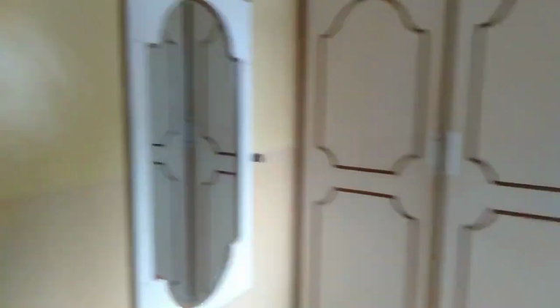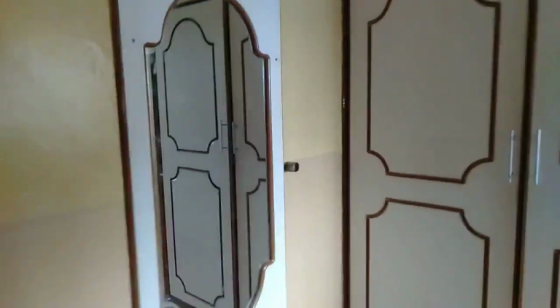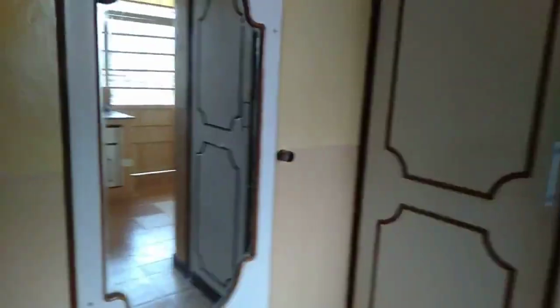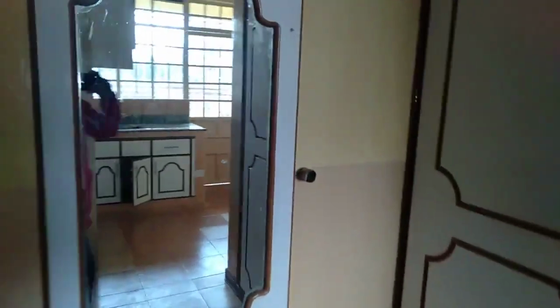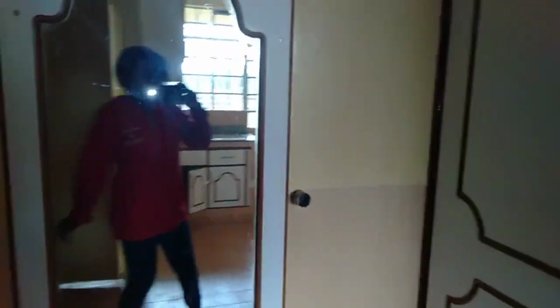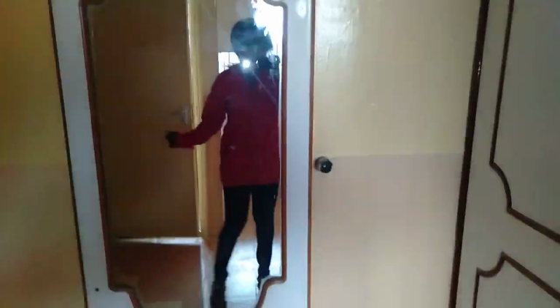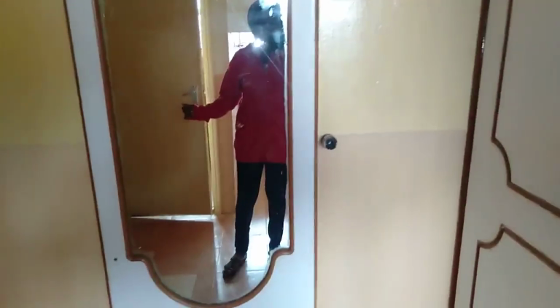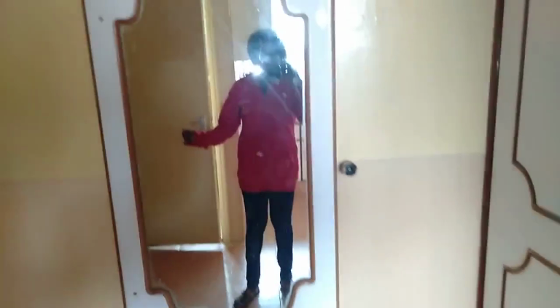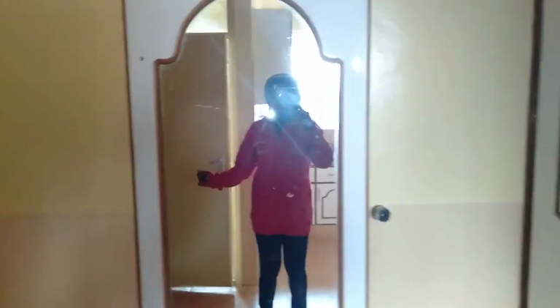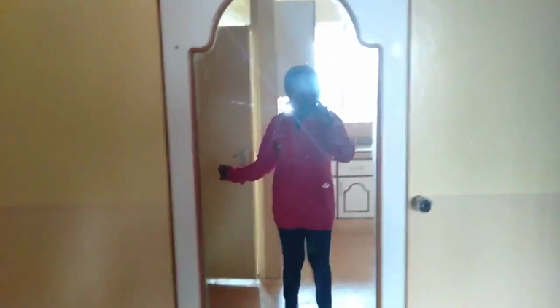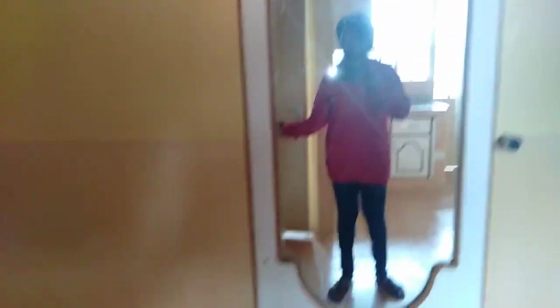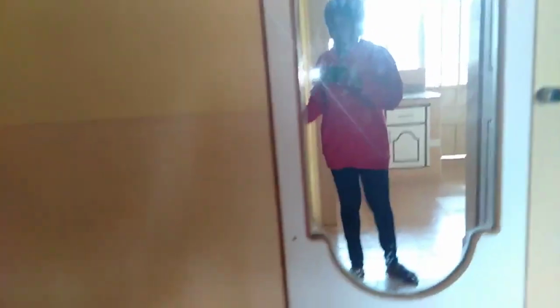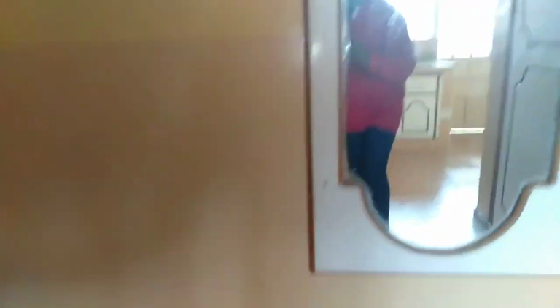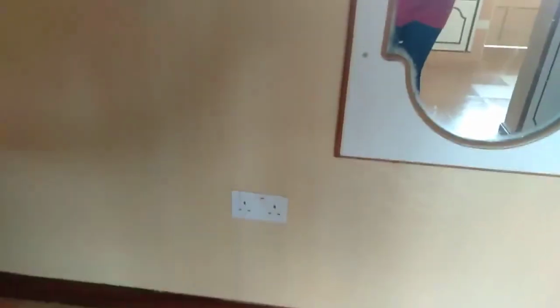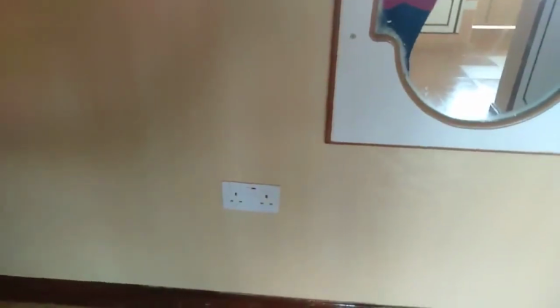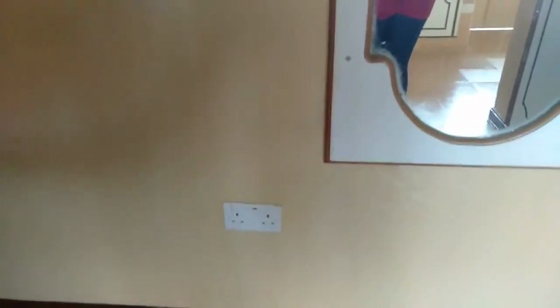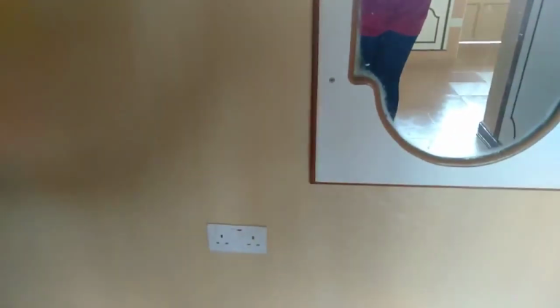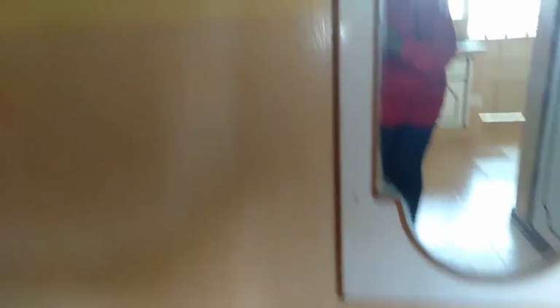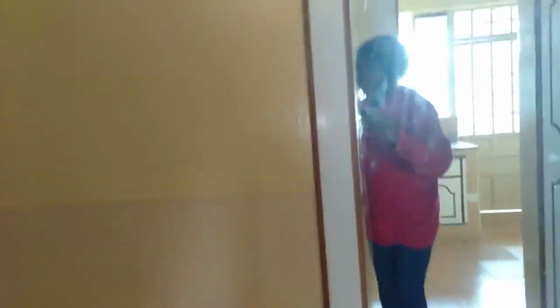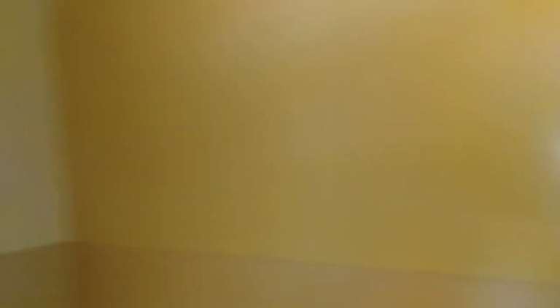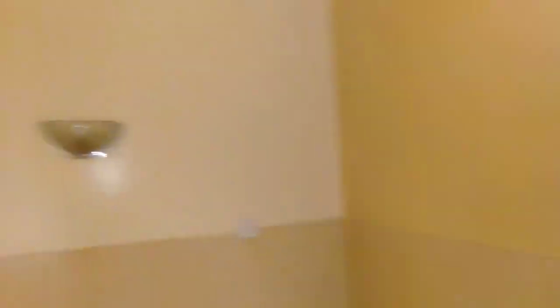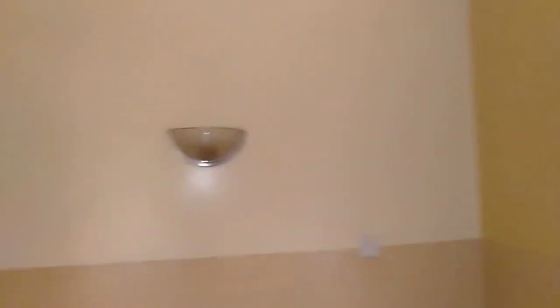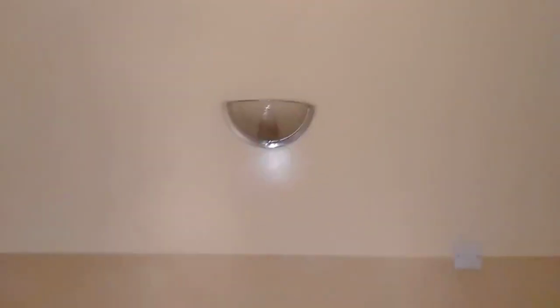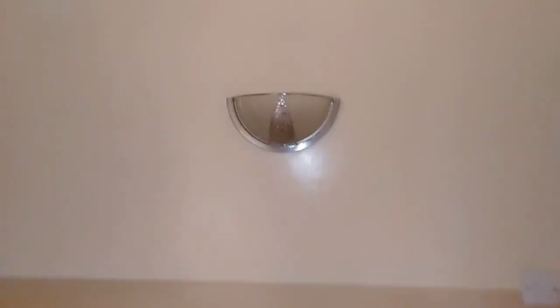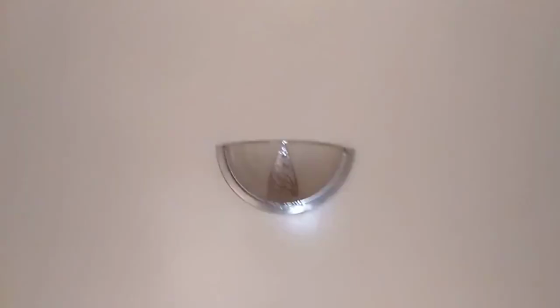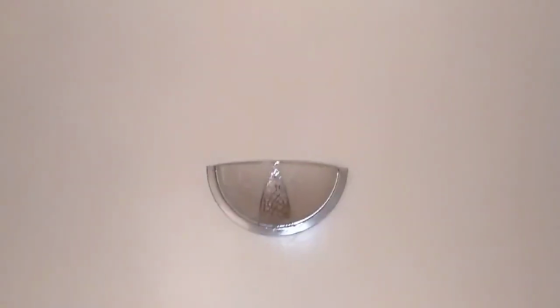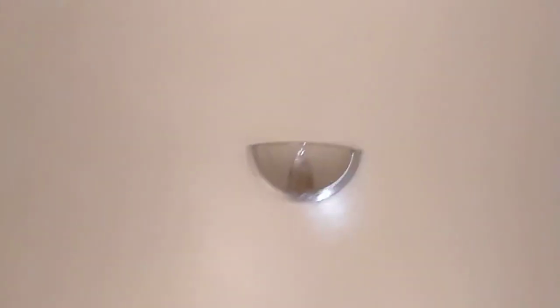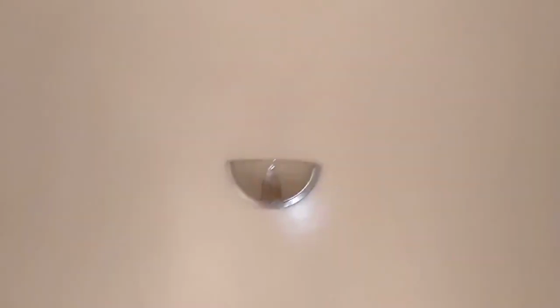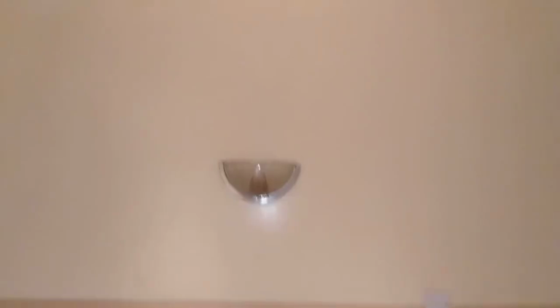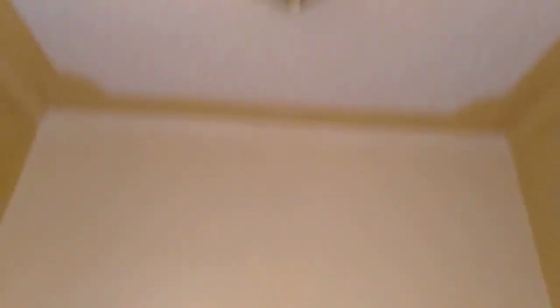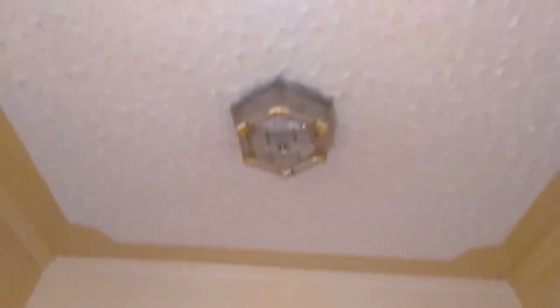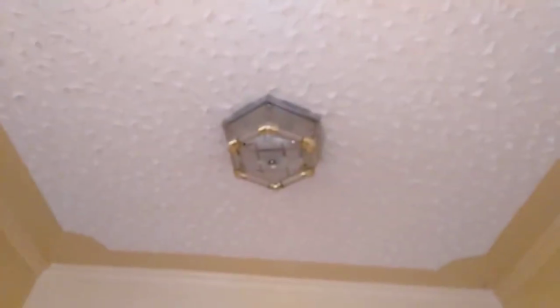There is a dressing mirror. There are enough sockets in the bedroom. For the lighting, we have a set light and also the main lighting.